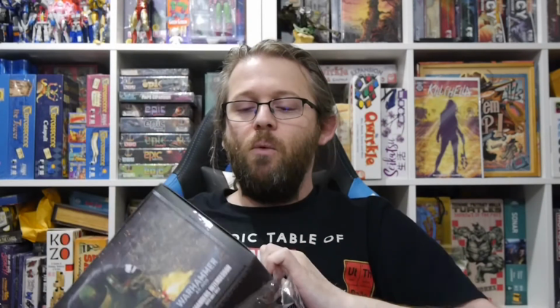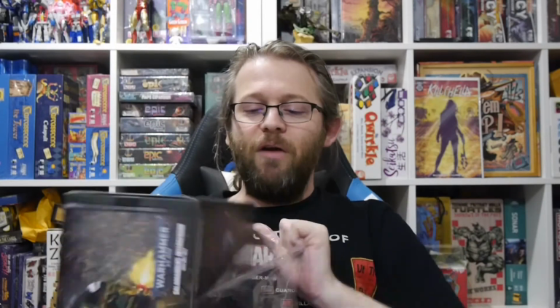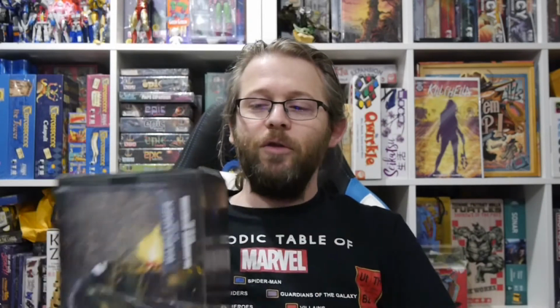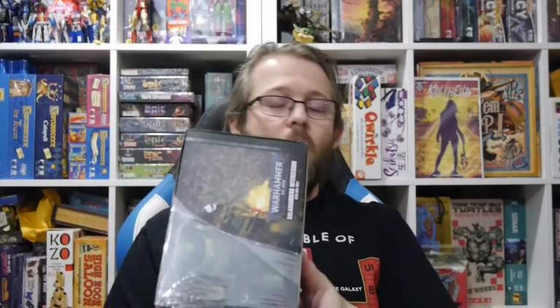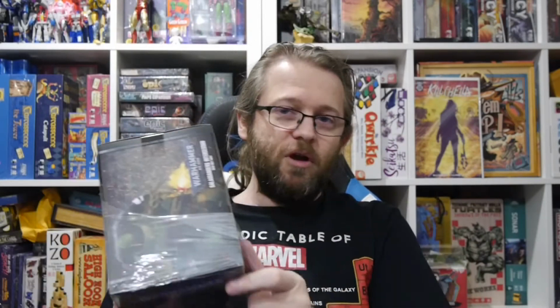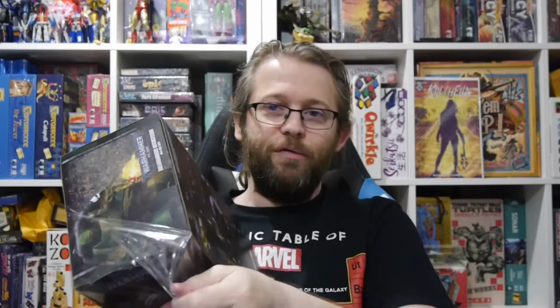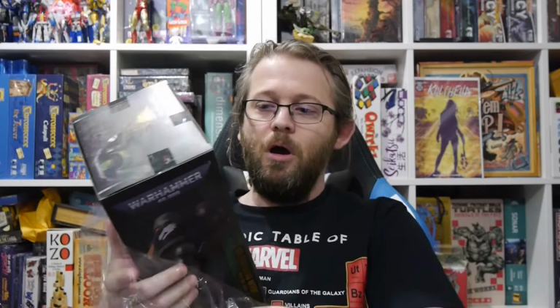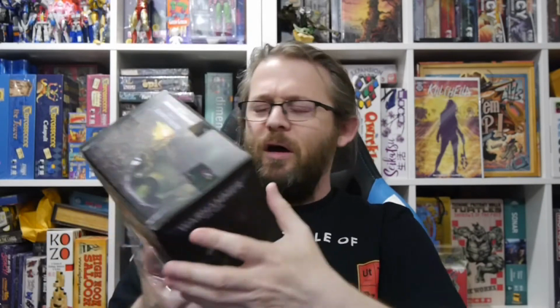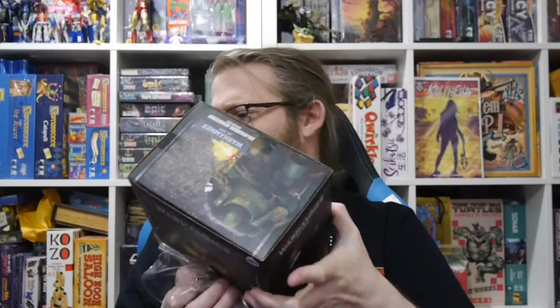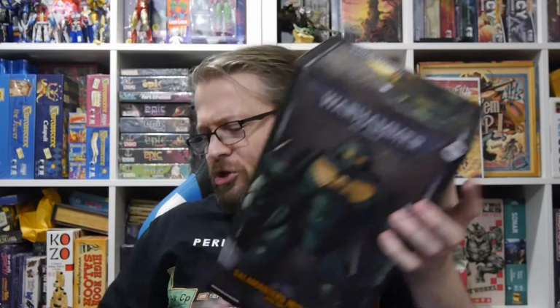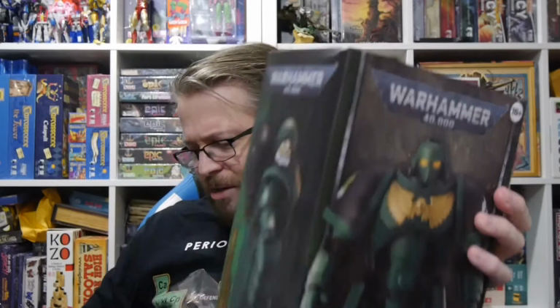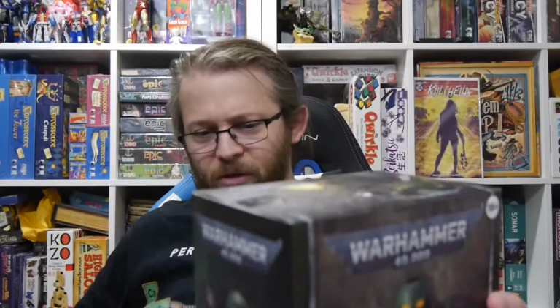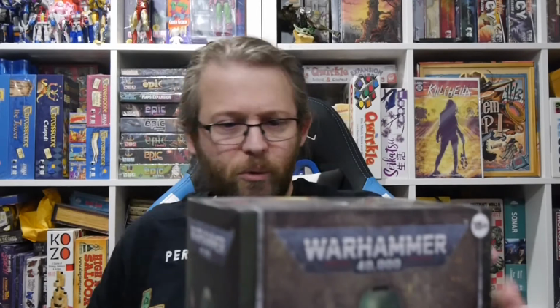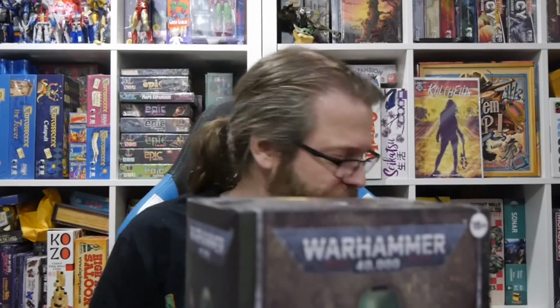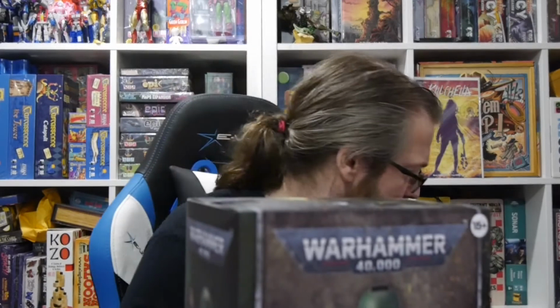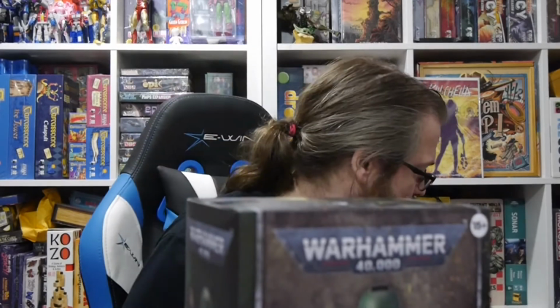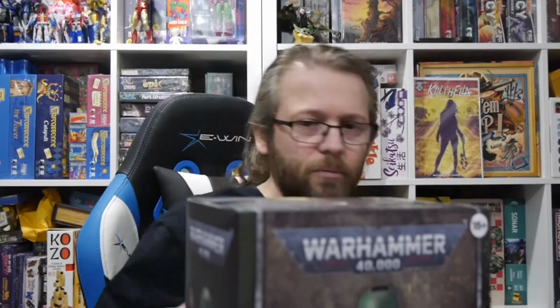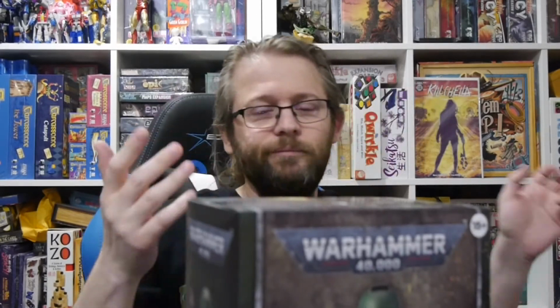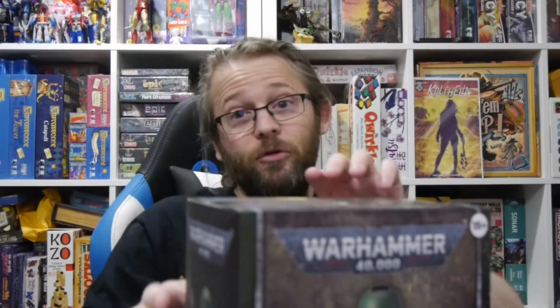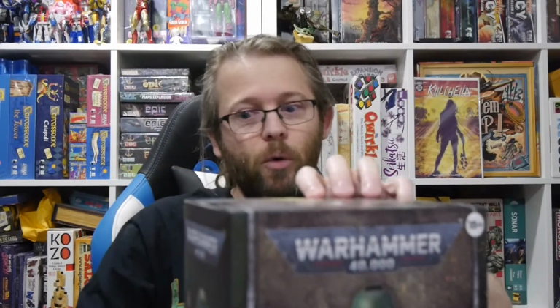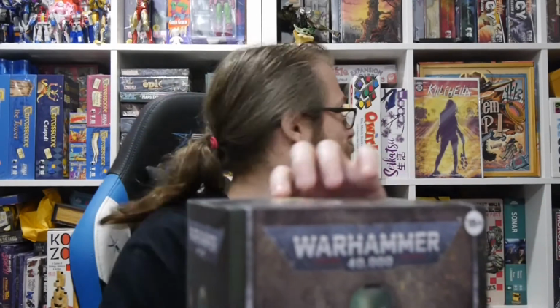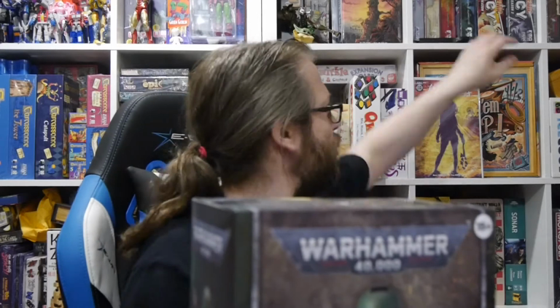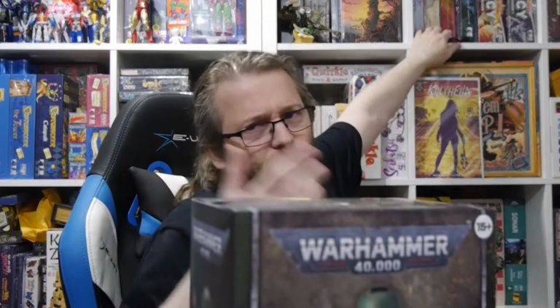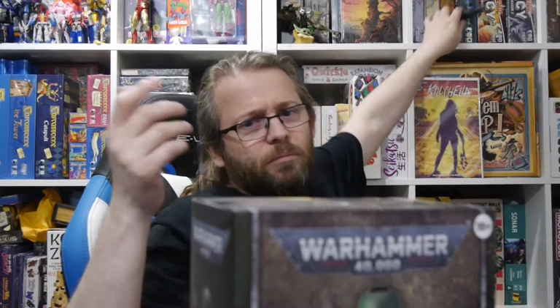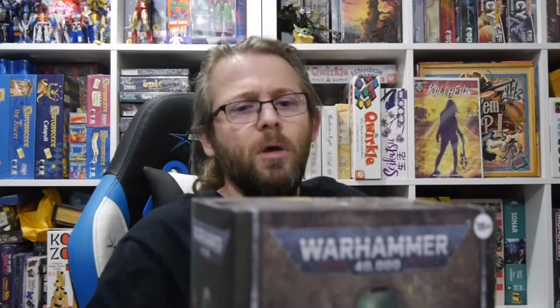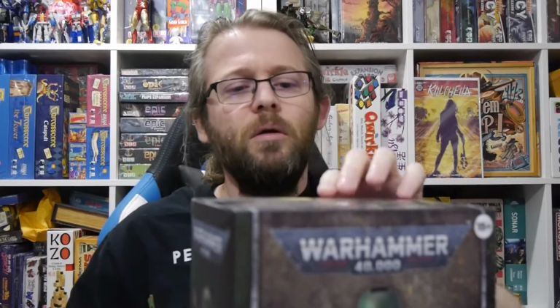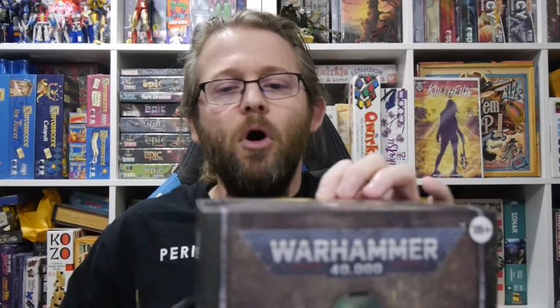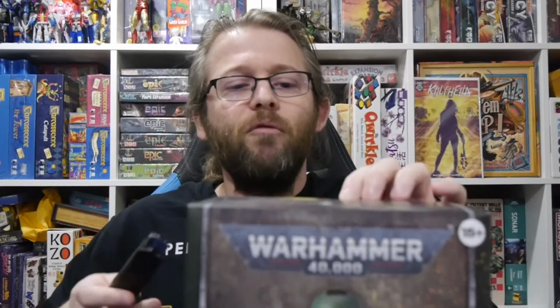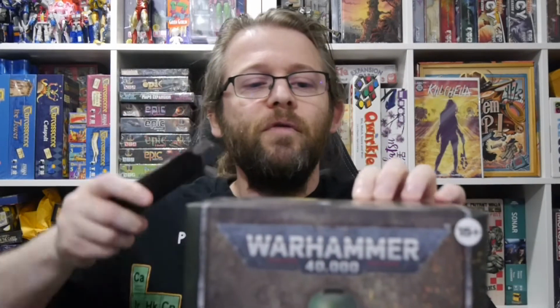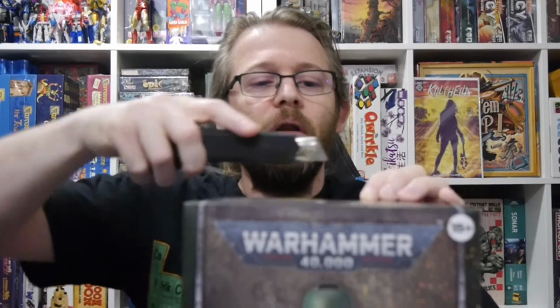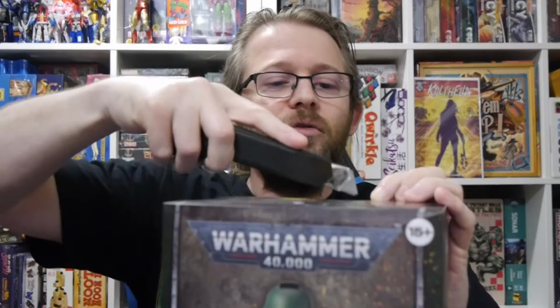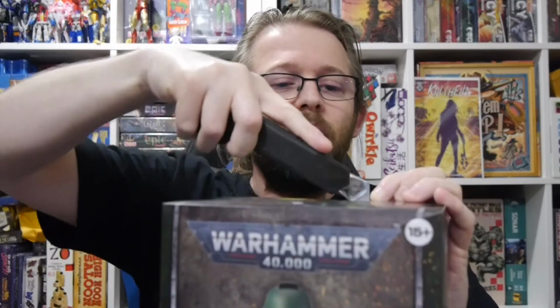We also have a White Scar figure that is coming out. I'm not sure exactly when that's going to be released, but of course it's ordered. So we'll have a review of that when it eventually is released.